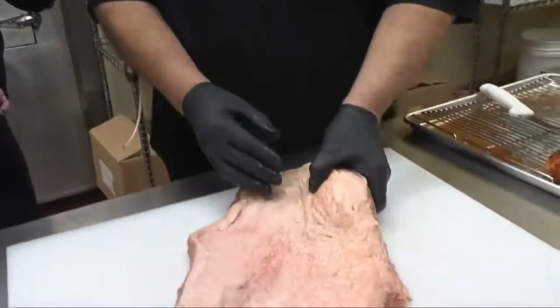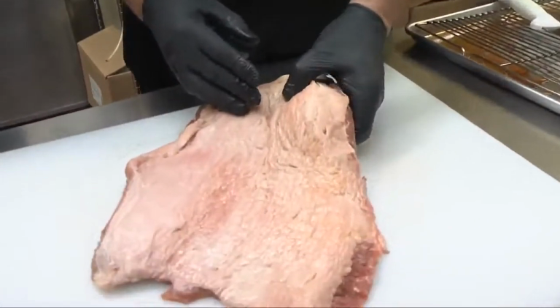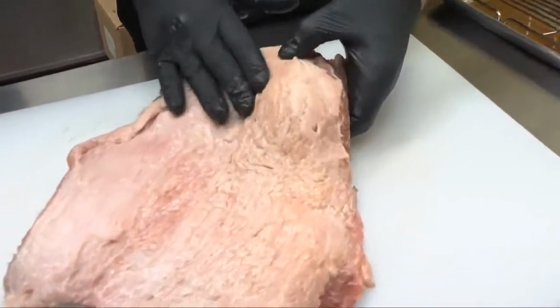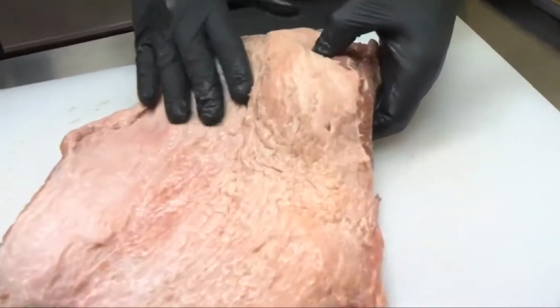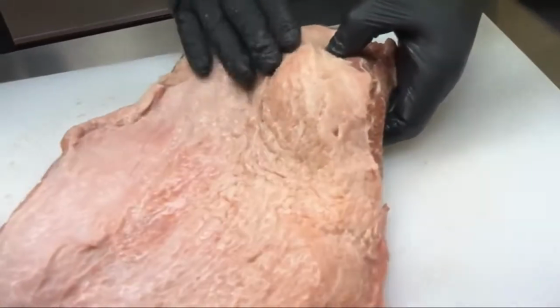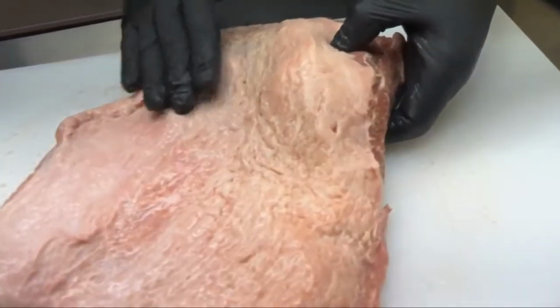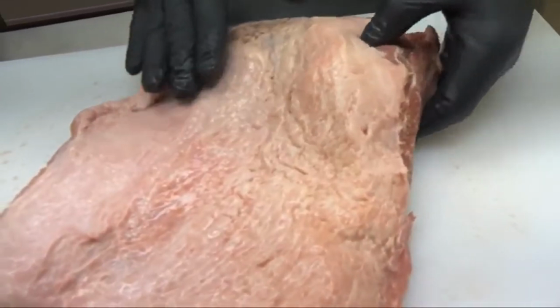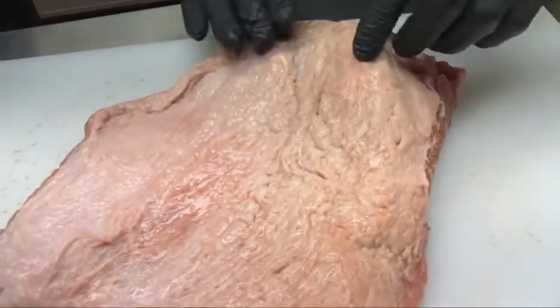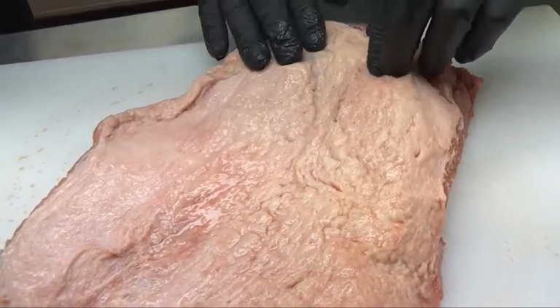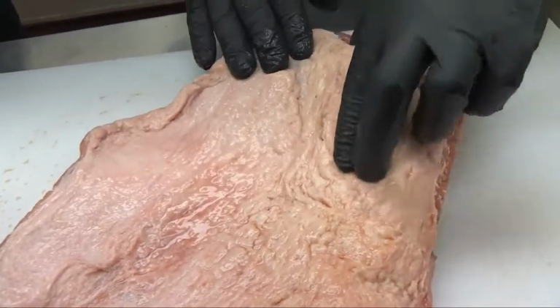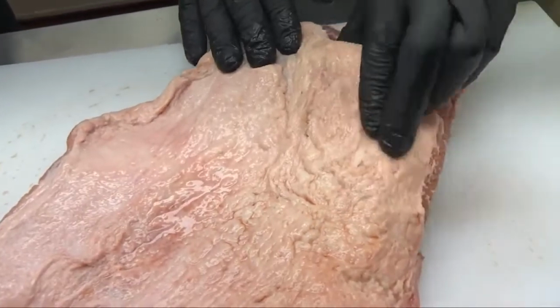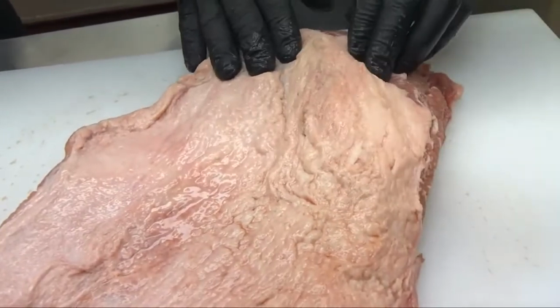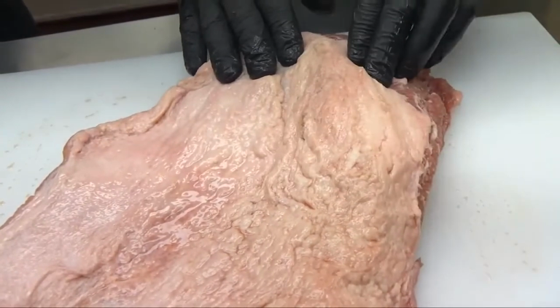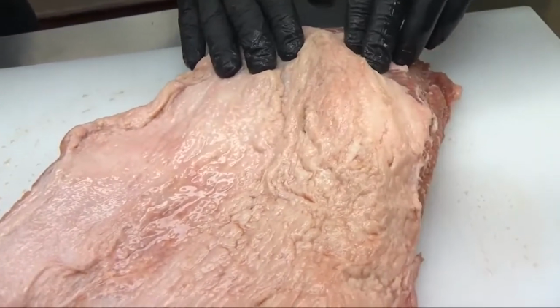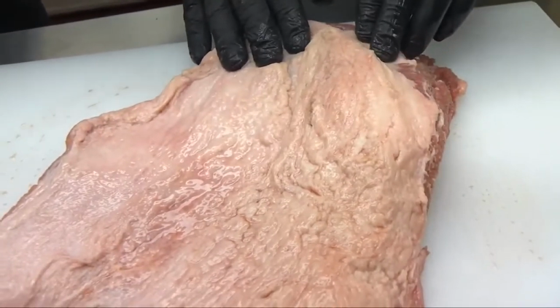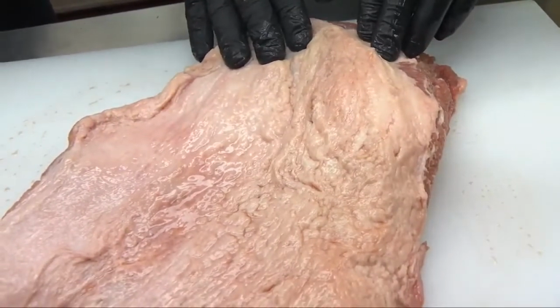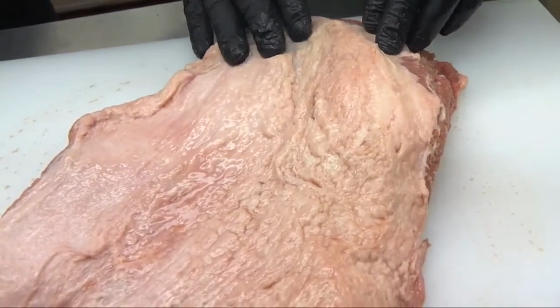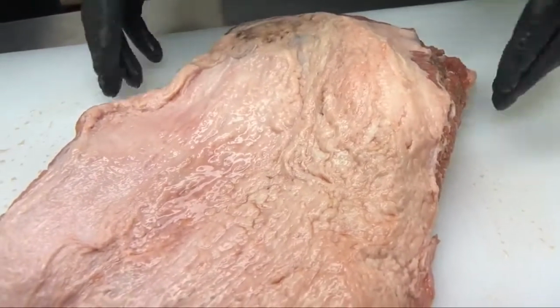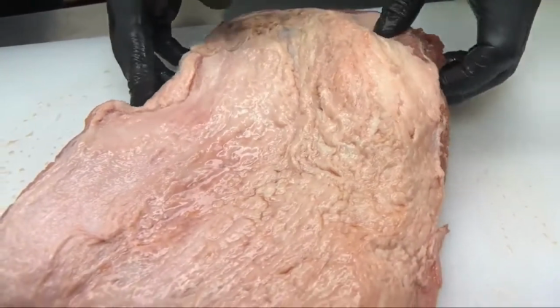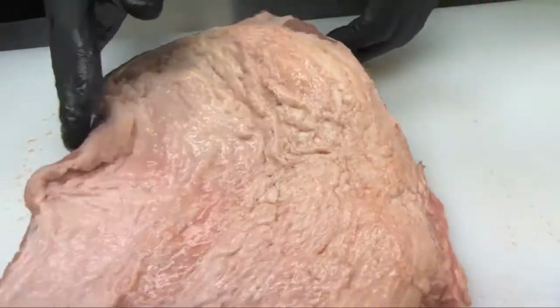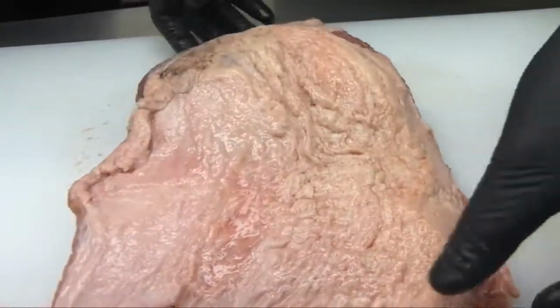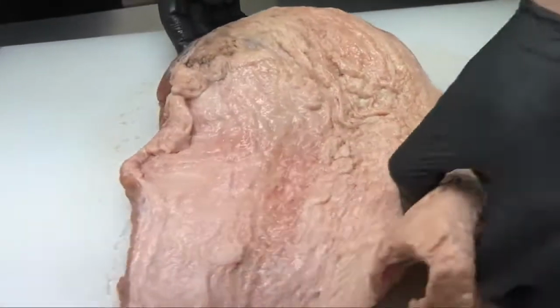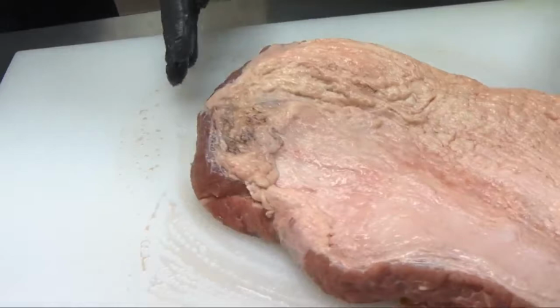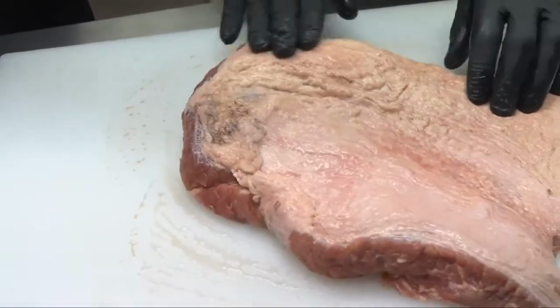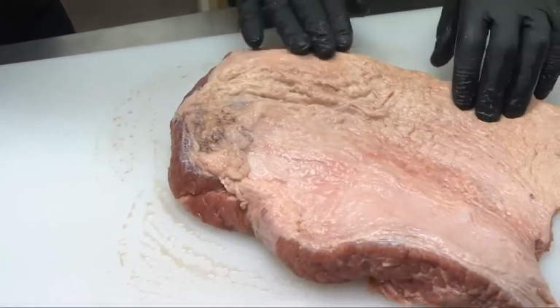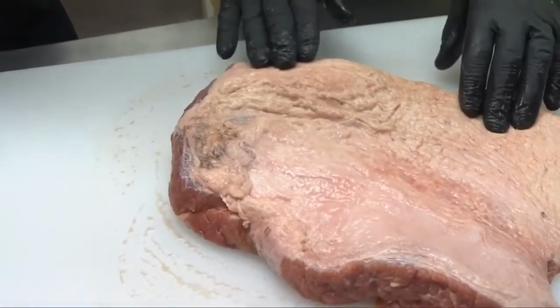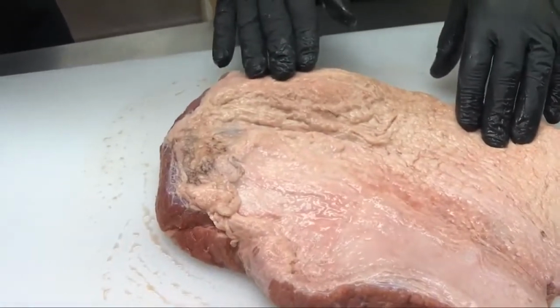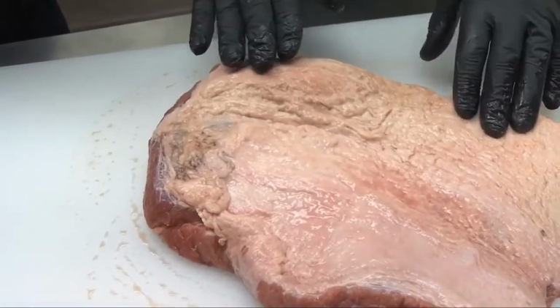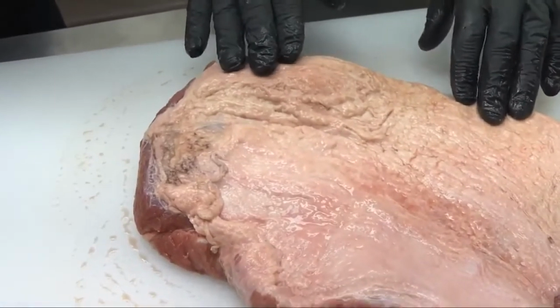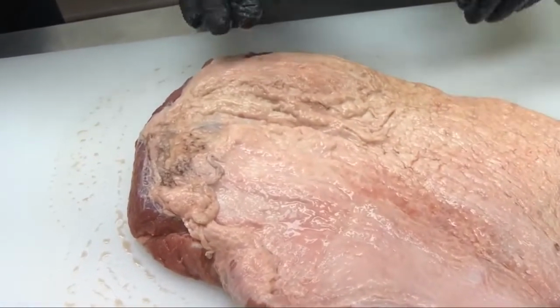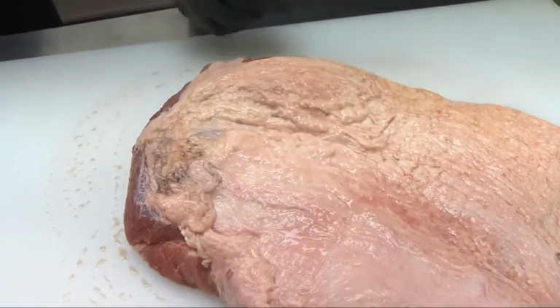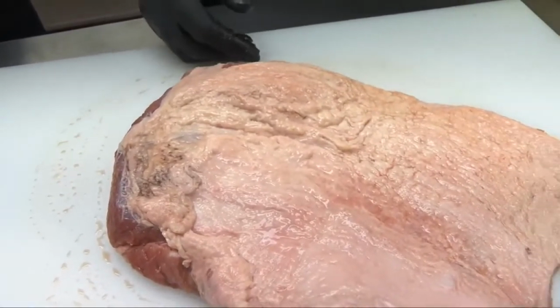There's going to be some trimming involved. You can see this one's got a pretty big fat cap on there, so we're going to take some of that fat off. We're going to get this down to a quarter inch, maybe three-eighths of an inch.